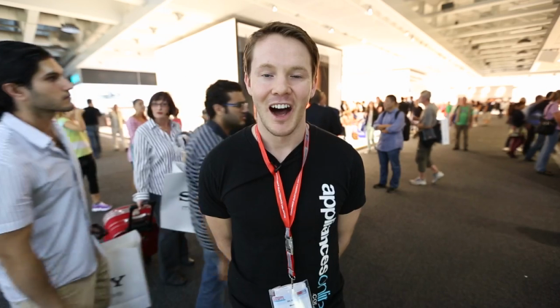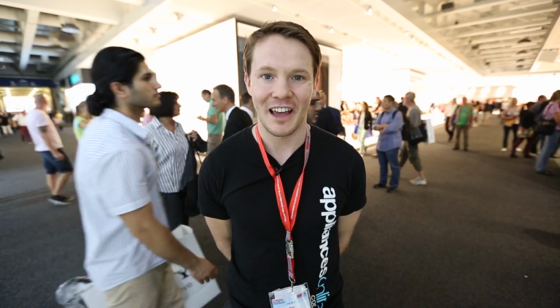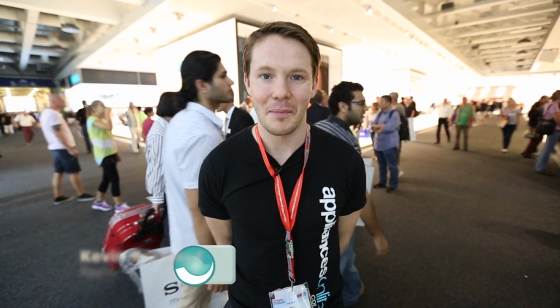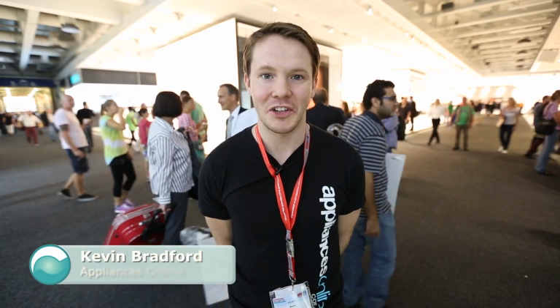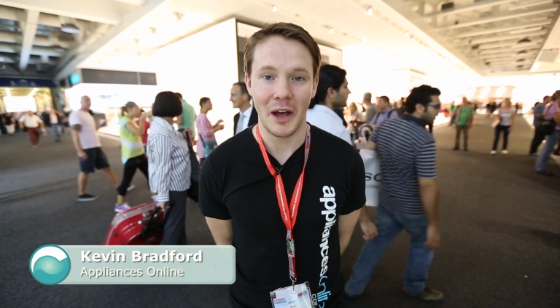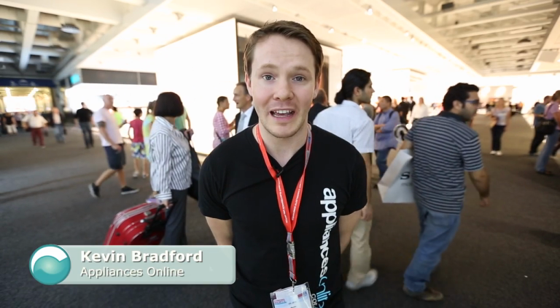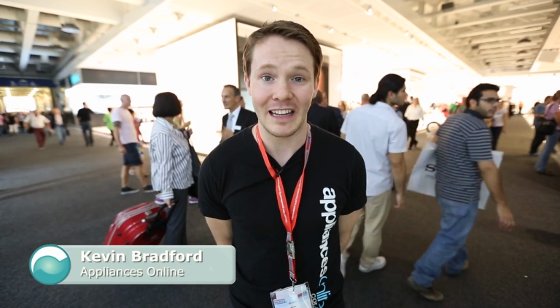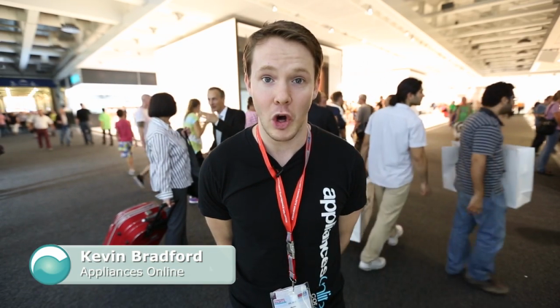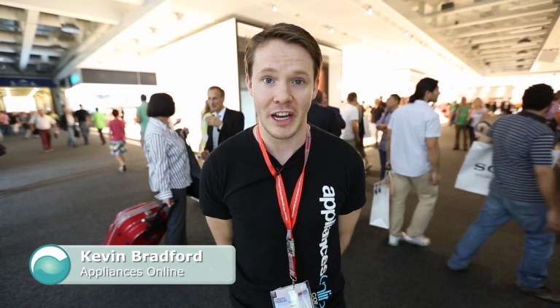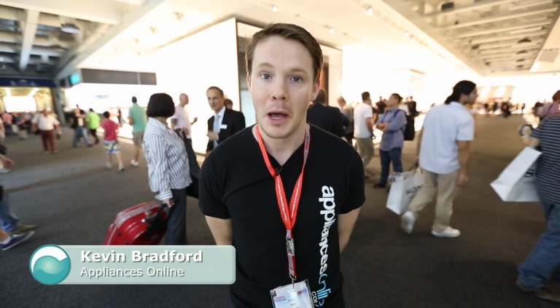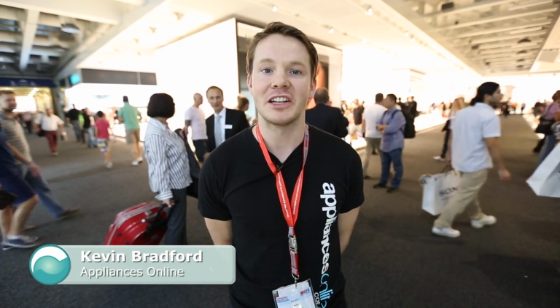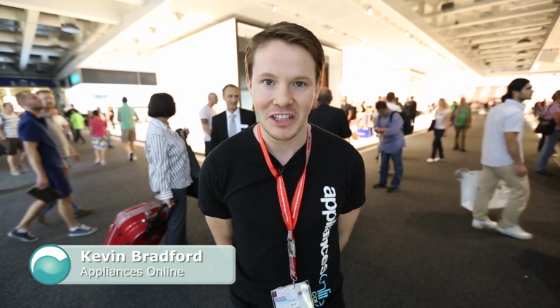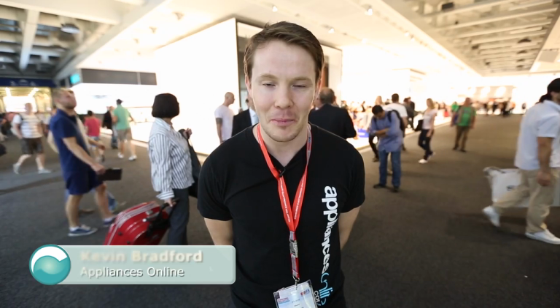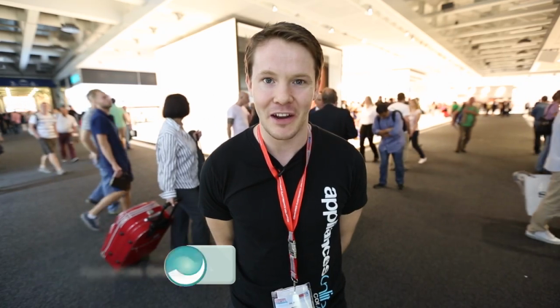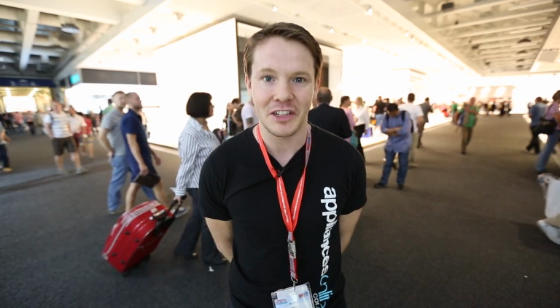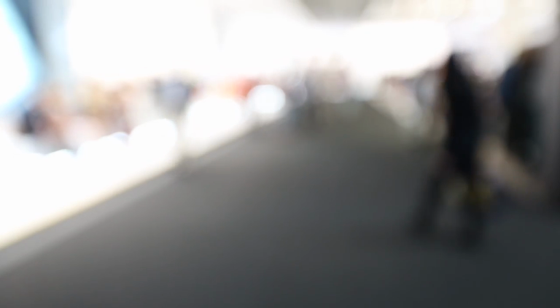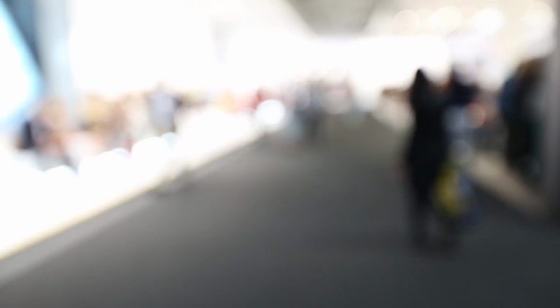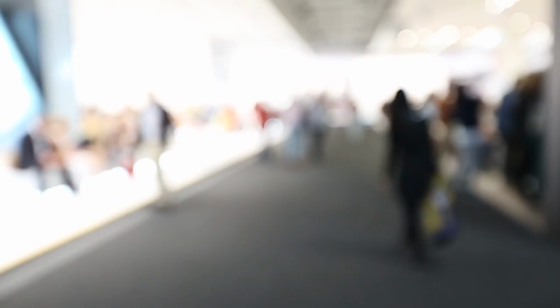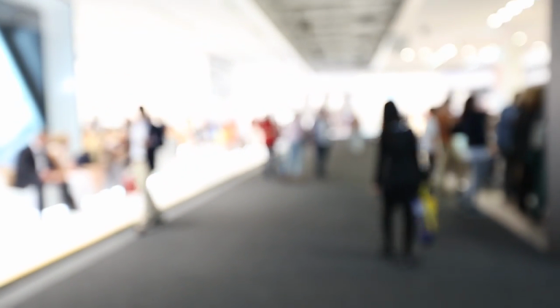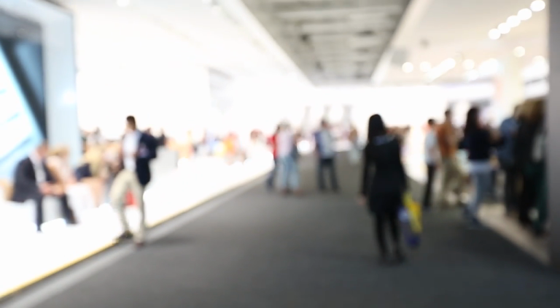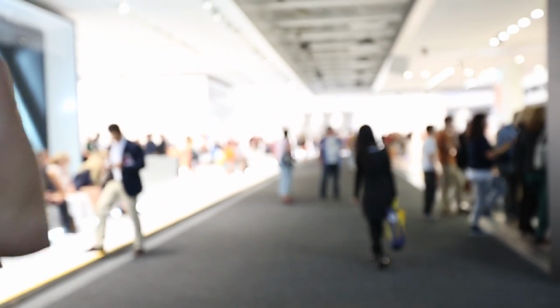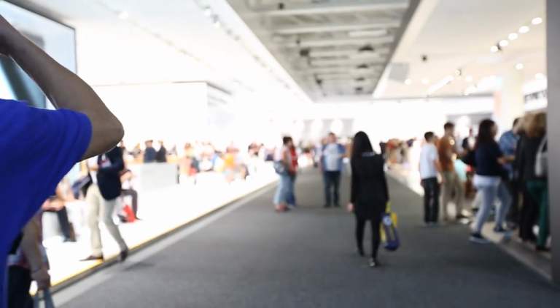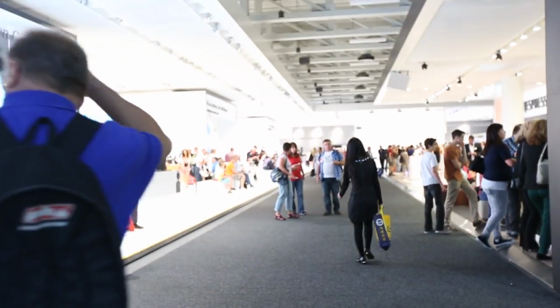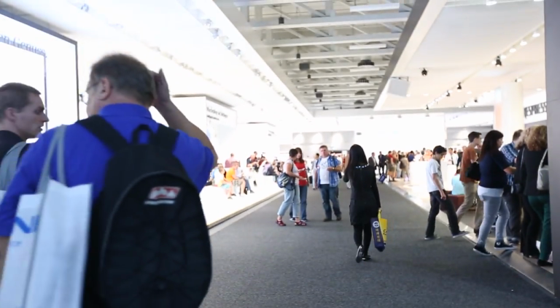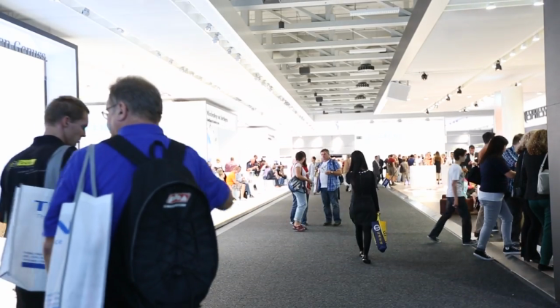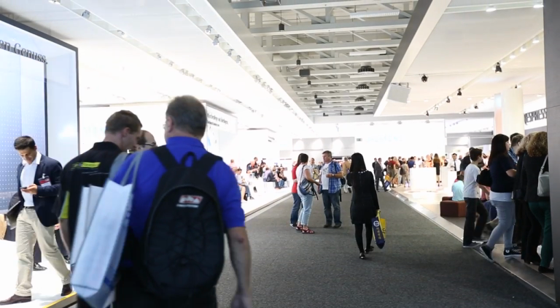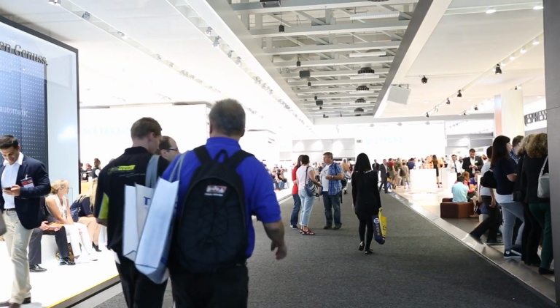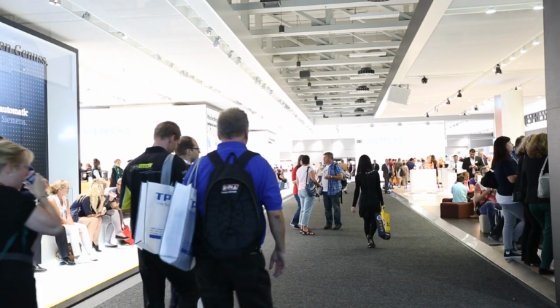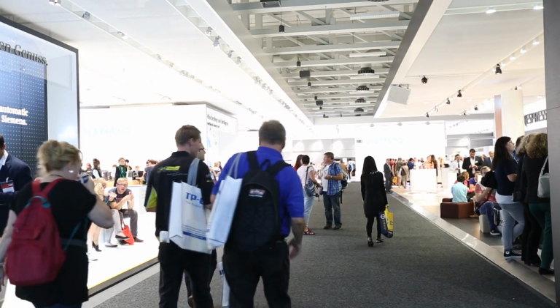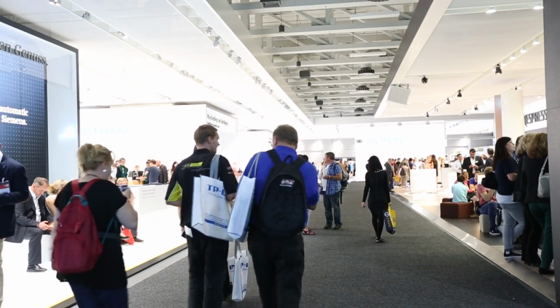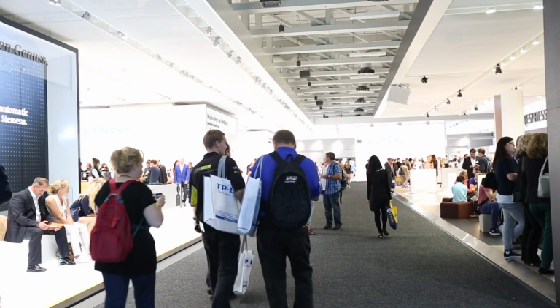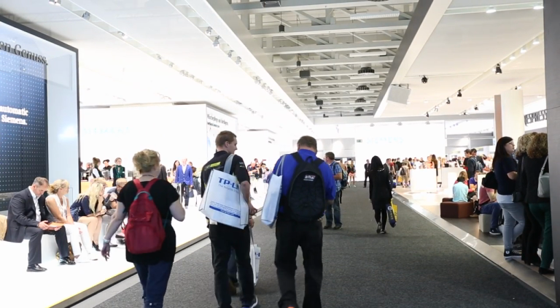Hi, it's Kevin from Appliance Online and we're here at IFA on Sunday, but it has certainly not been a day of rest. We've been continuing our exploration into what is quite frankly a vast showcase of home technology and appliances here in Berlin.